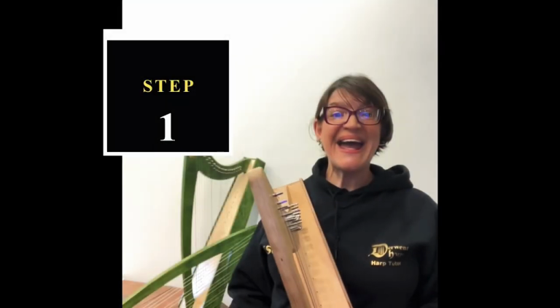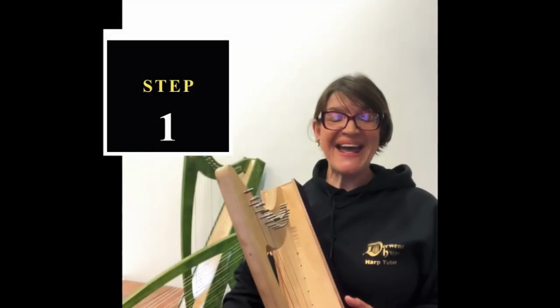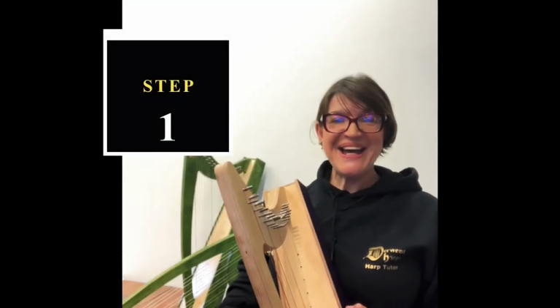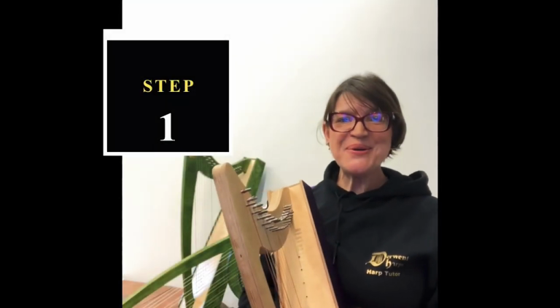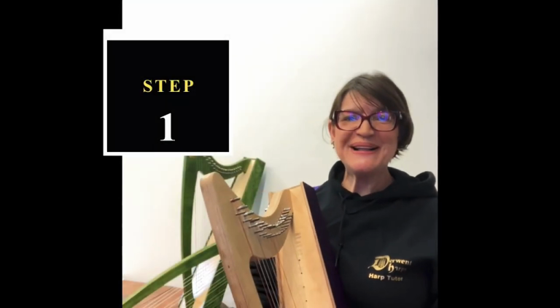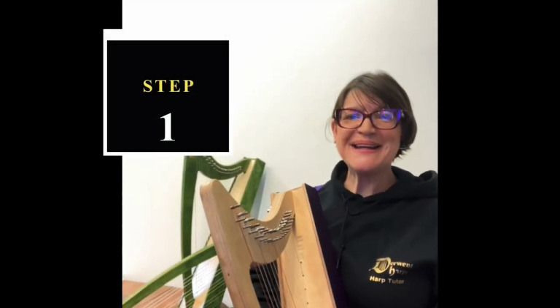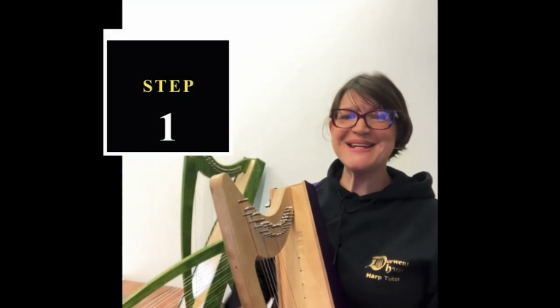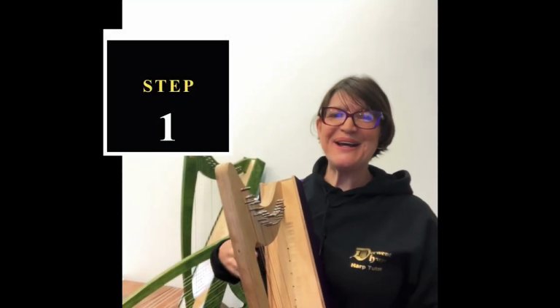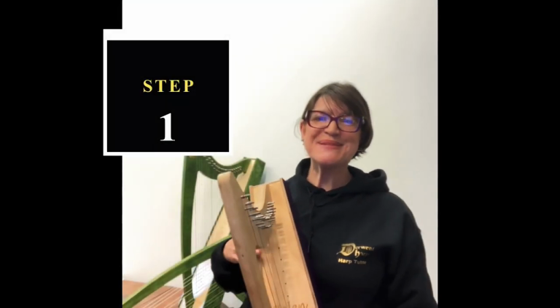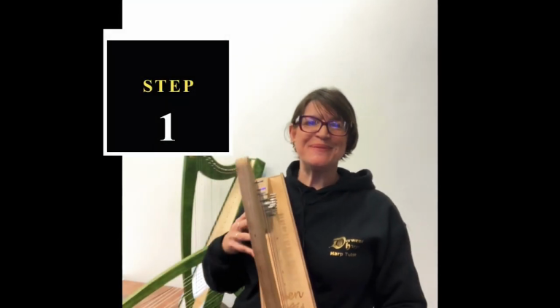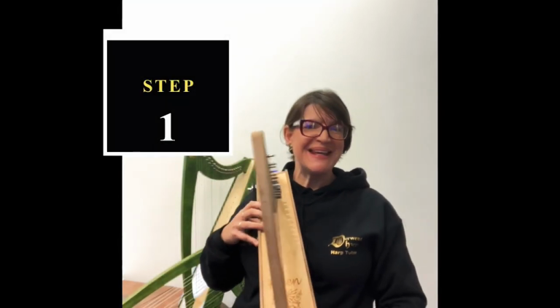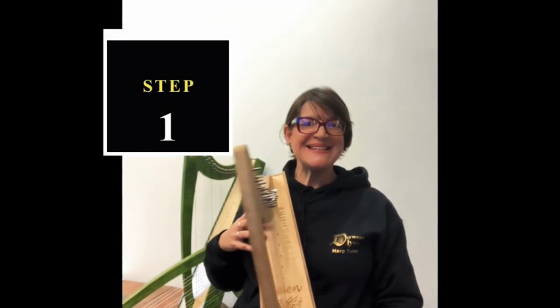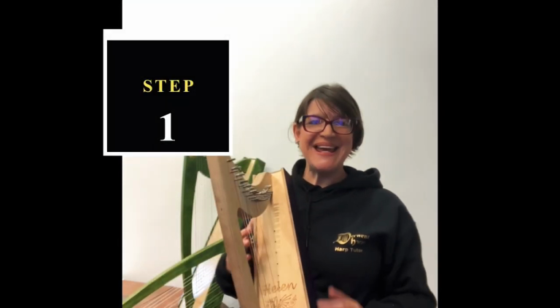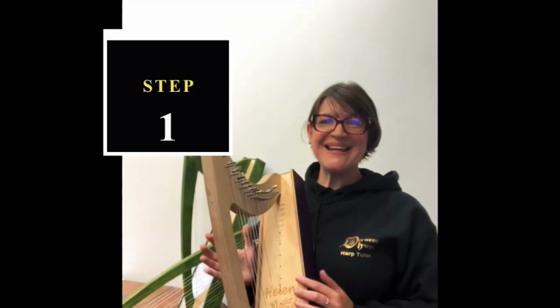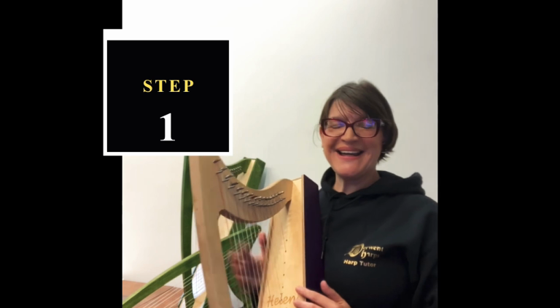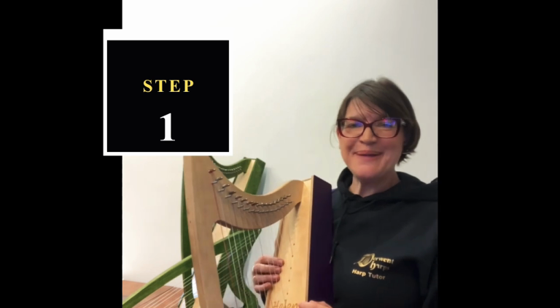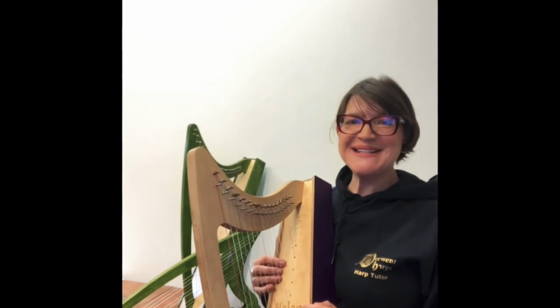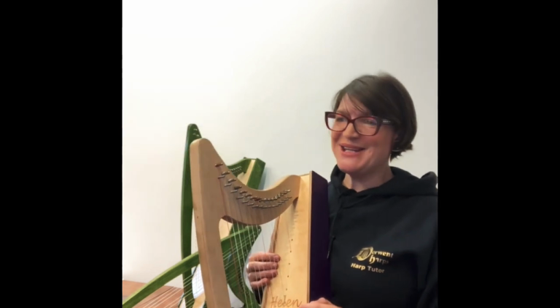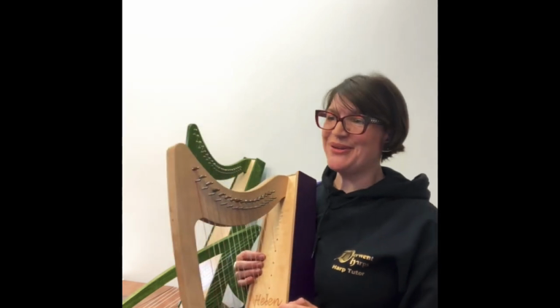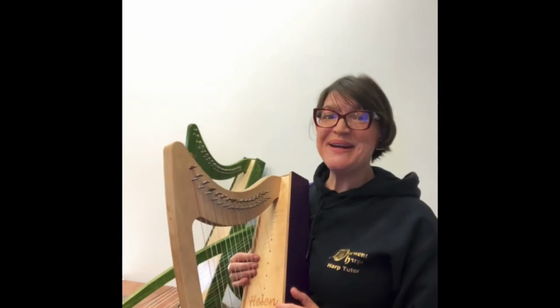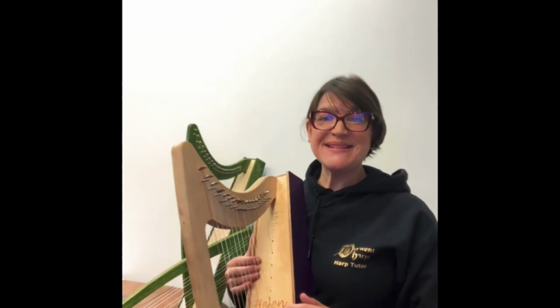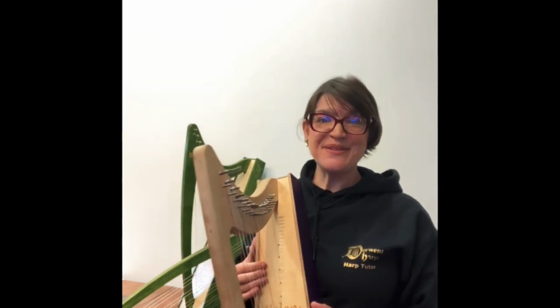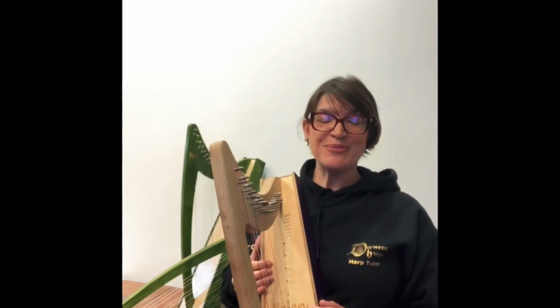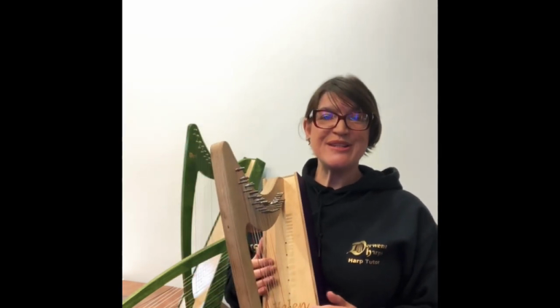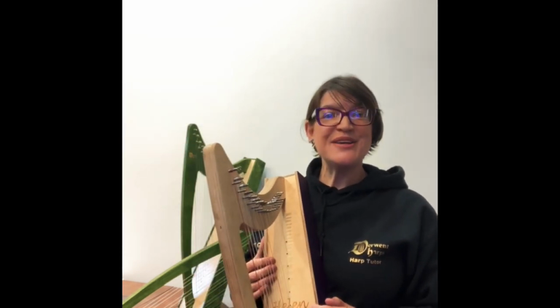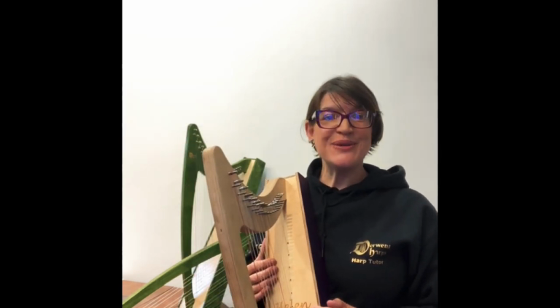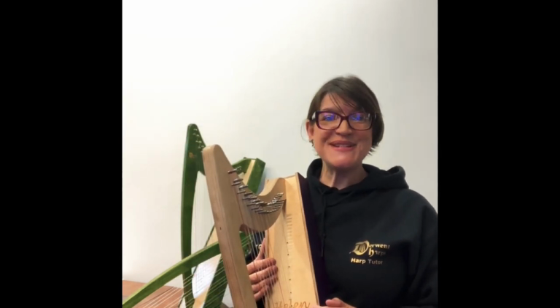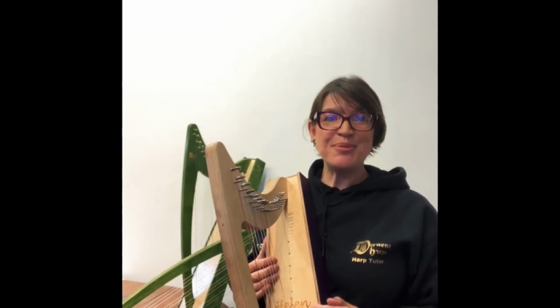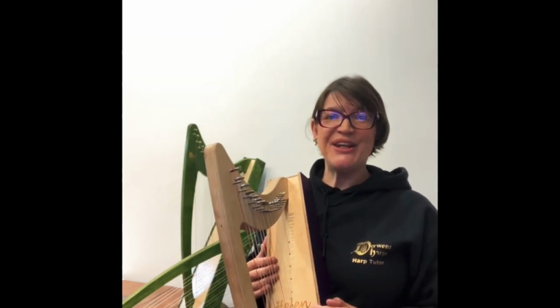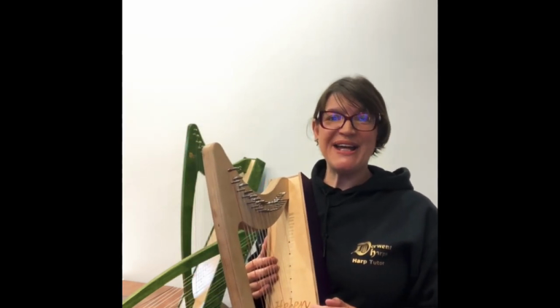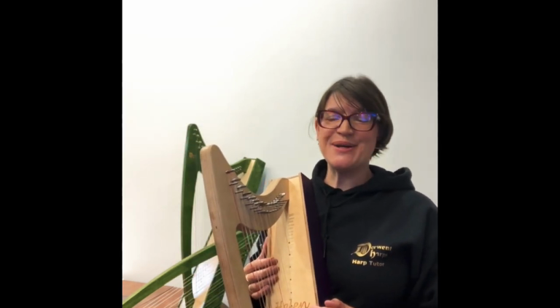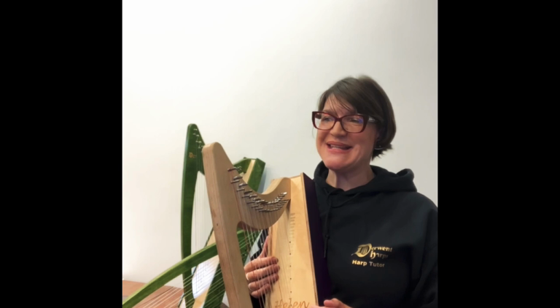Hello, welcome back to Derwent Harp School. Today I'm going to take you through some of the options for your Step 1 ISOM exam.